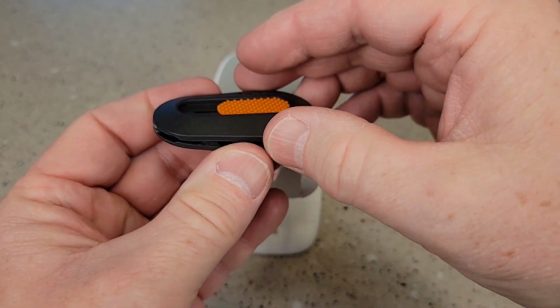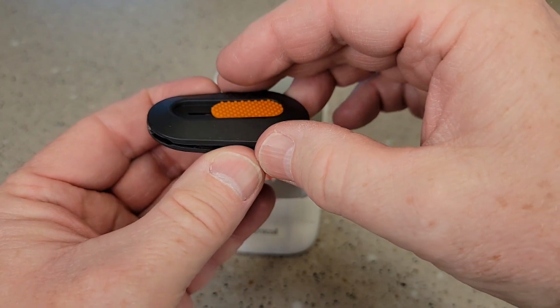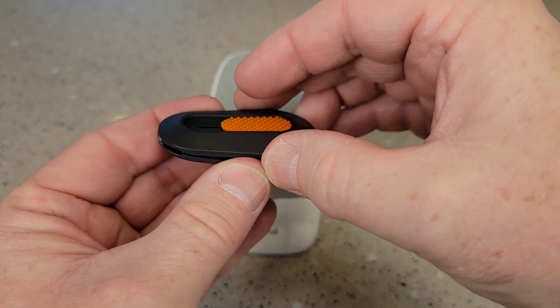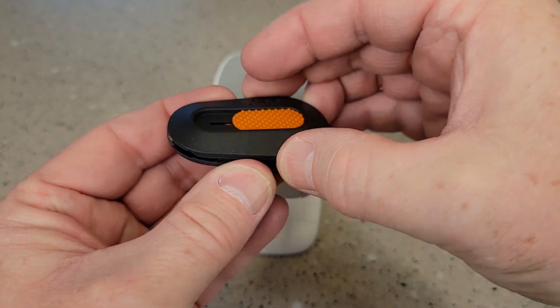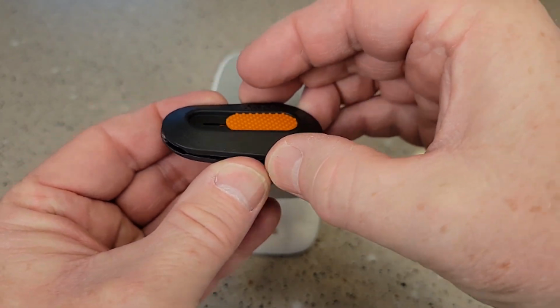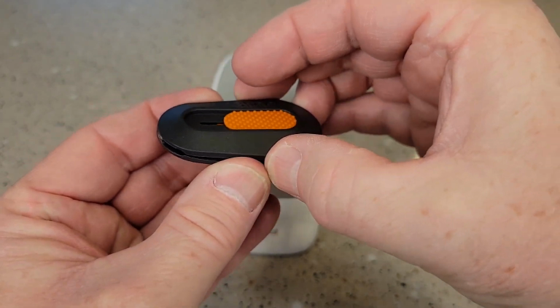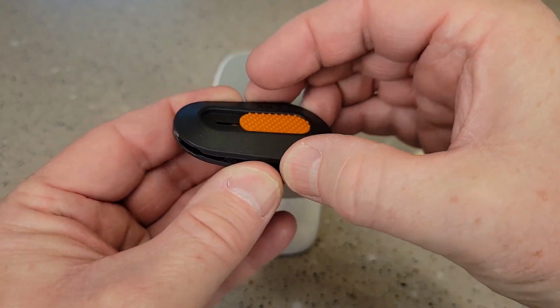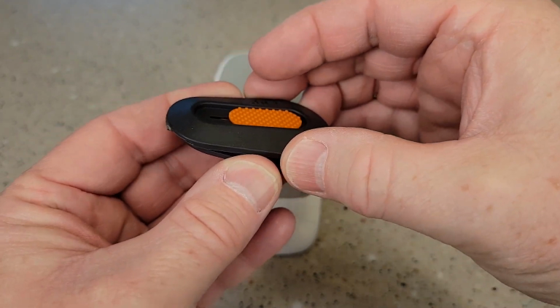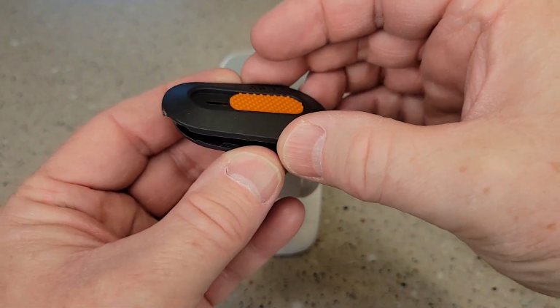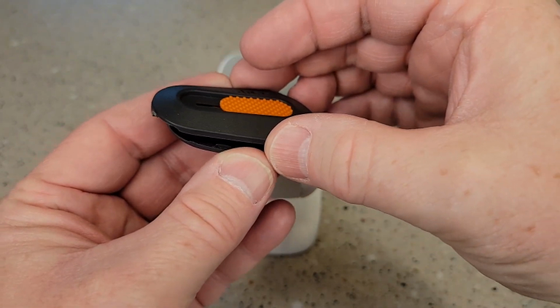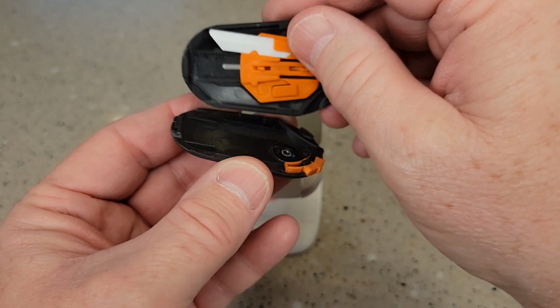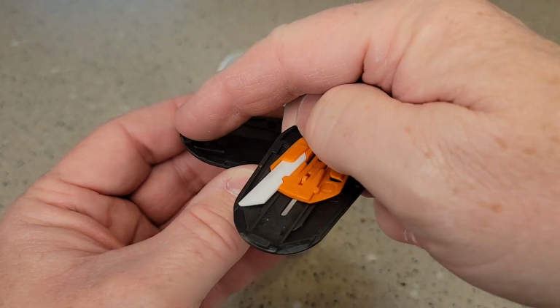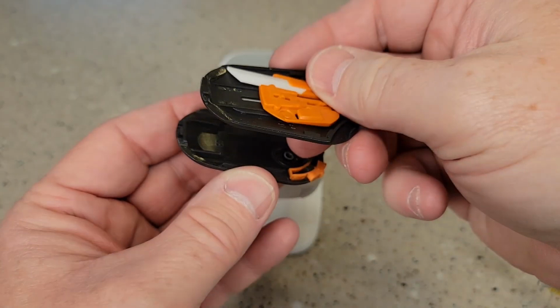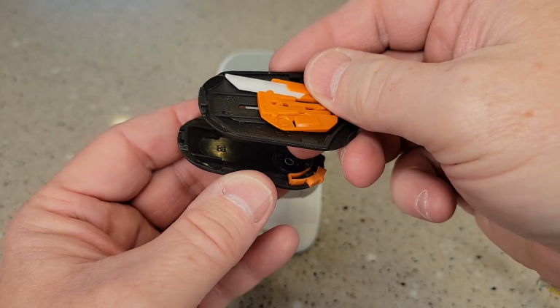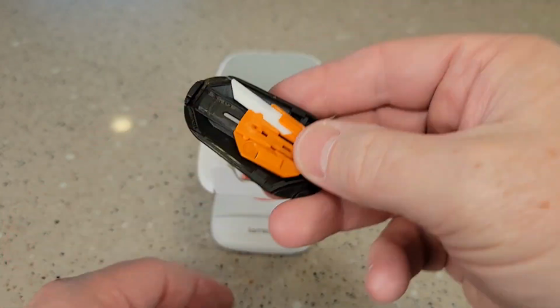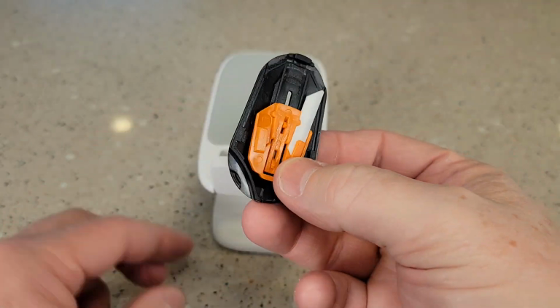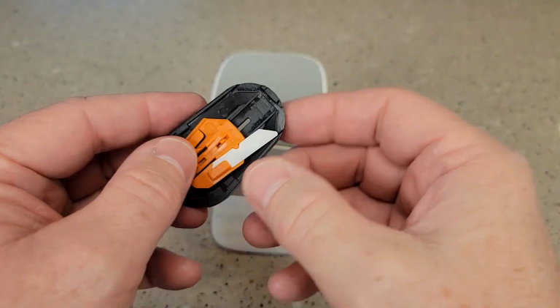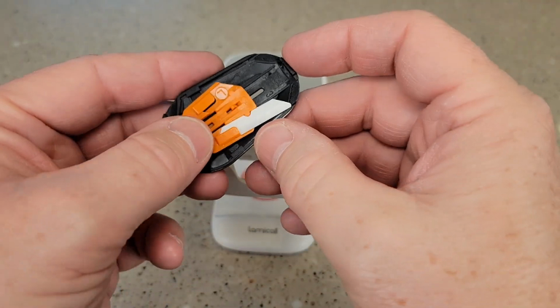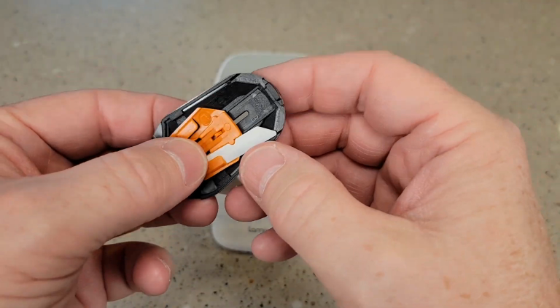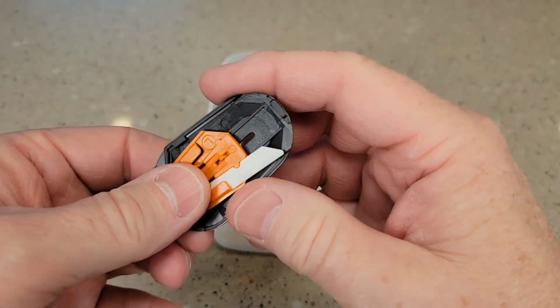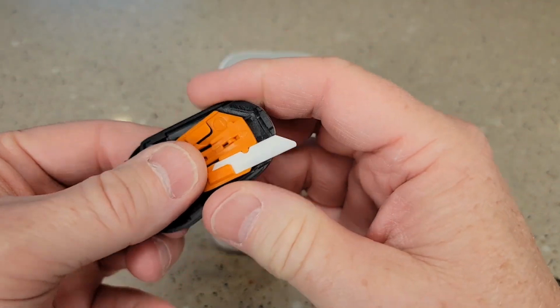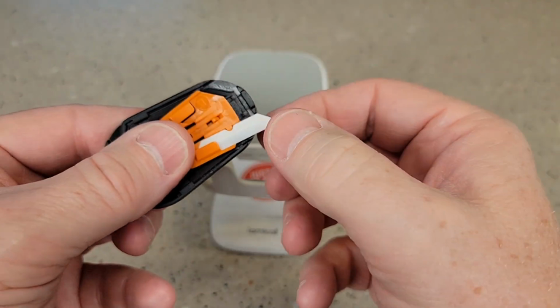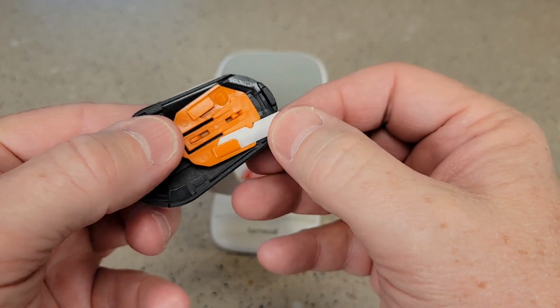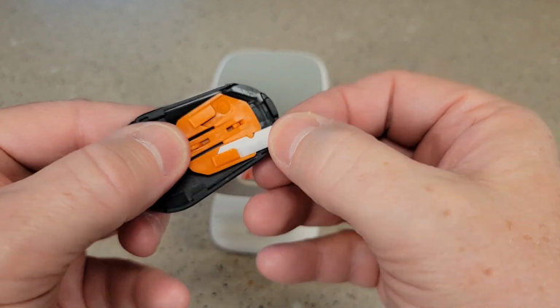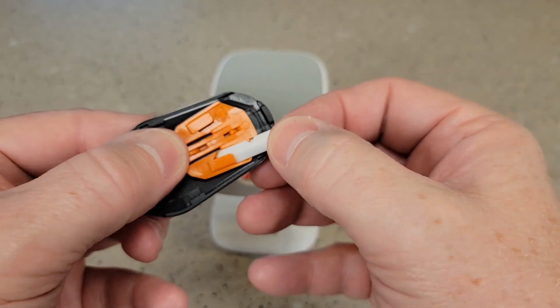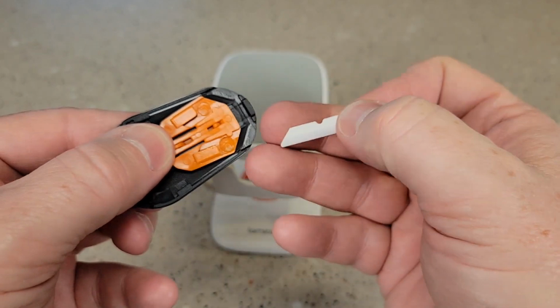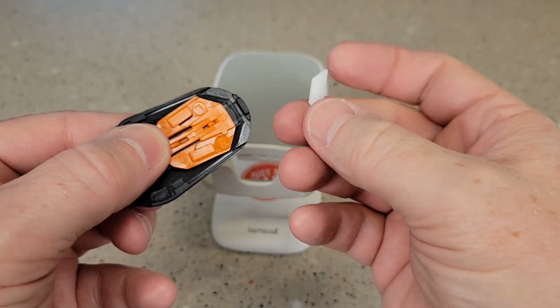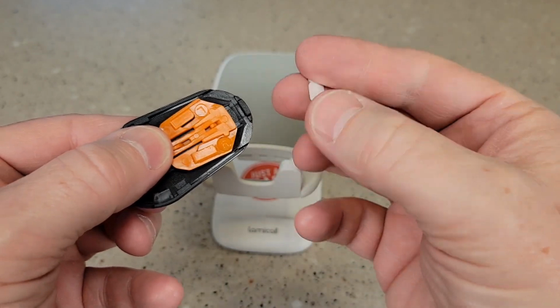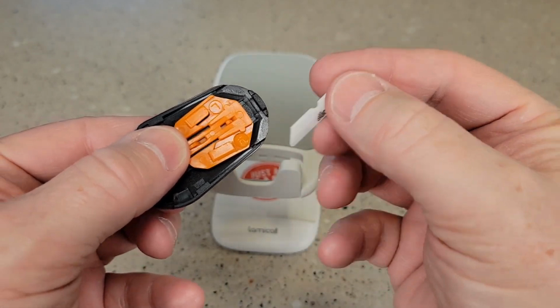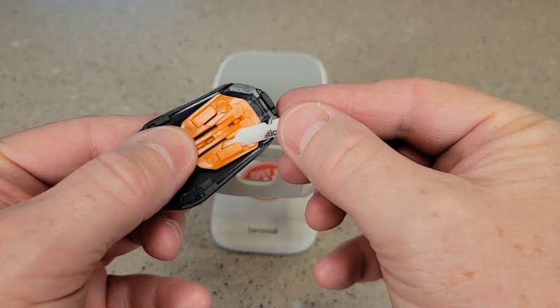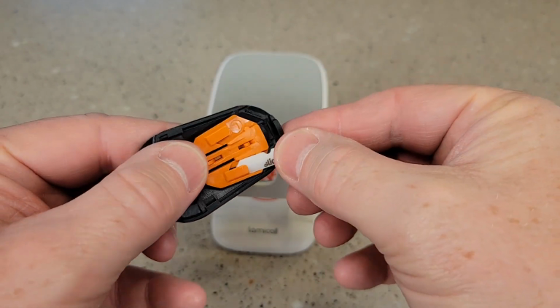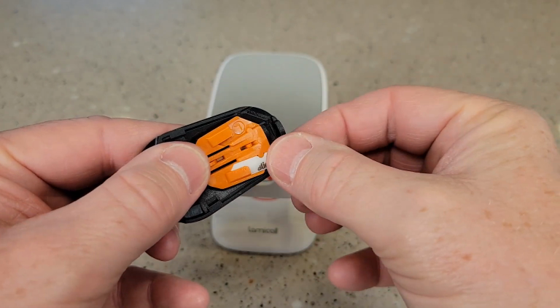Now you've got to pull this kind of the other way, to the right a little bit — move it that way. There's a little lip there that it's got to undo. Now move it to the open position. Now you can reverse these blades, so you can get another cut out of it by putting it in this way.